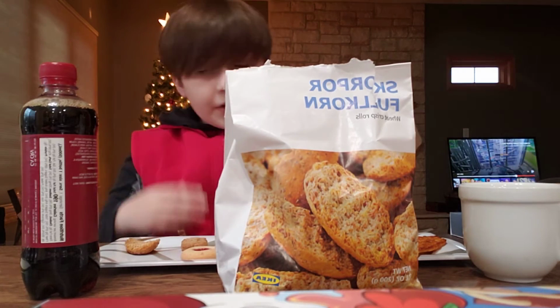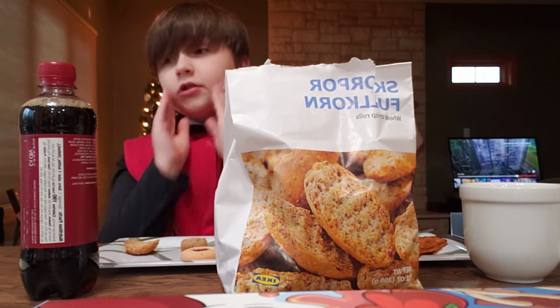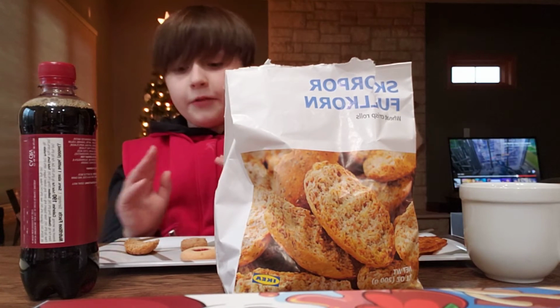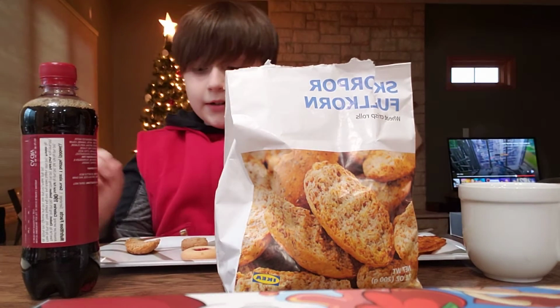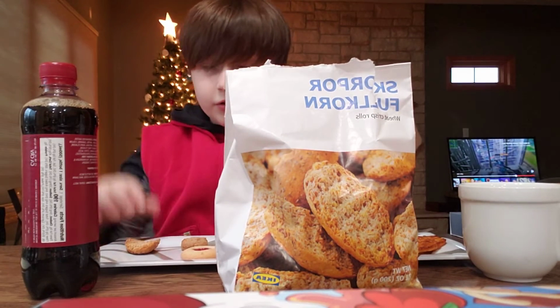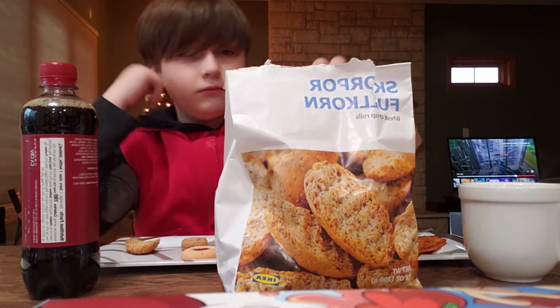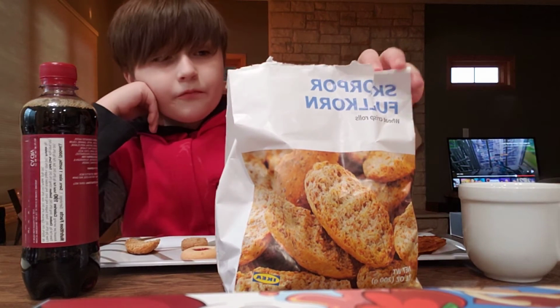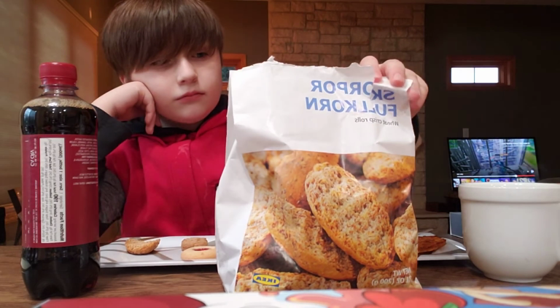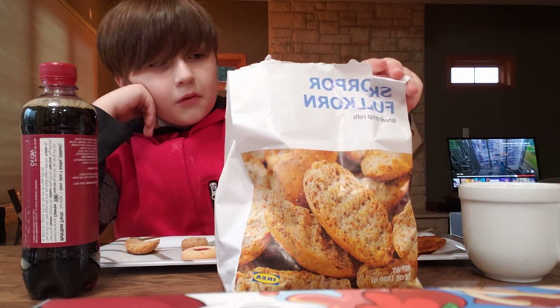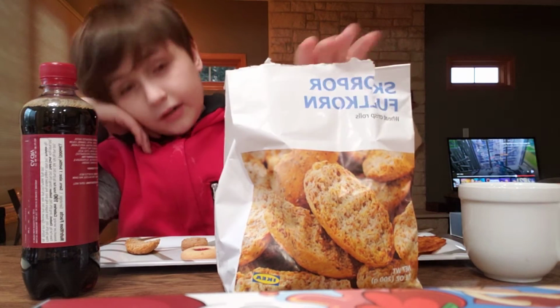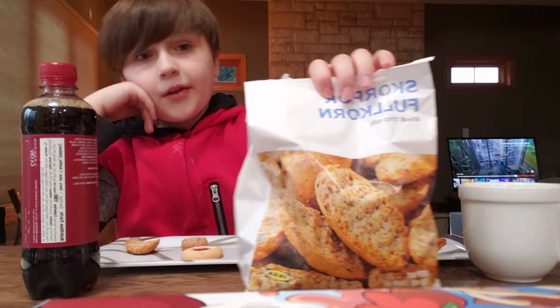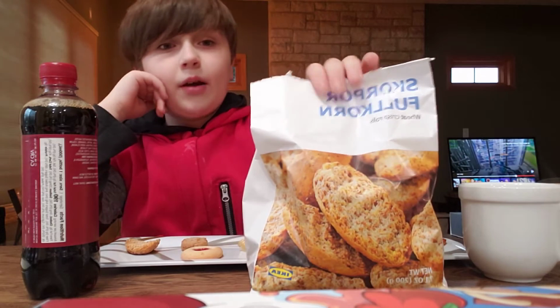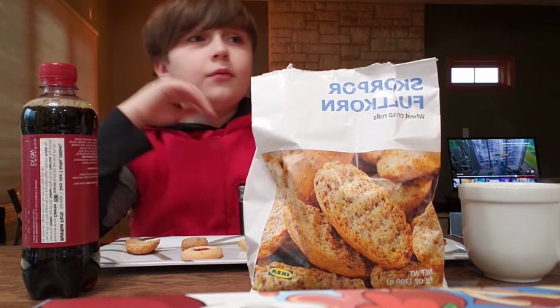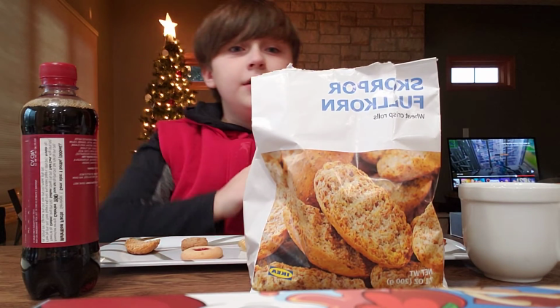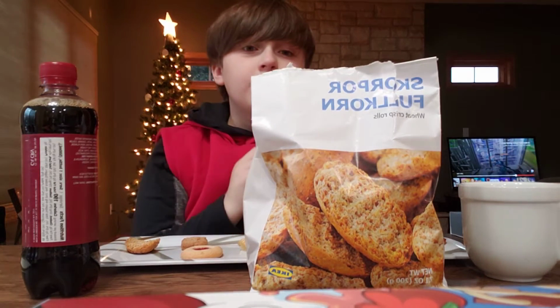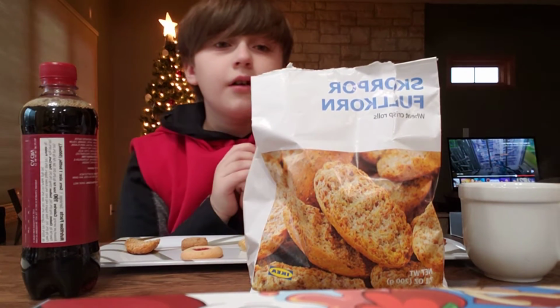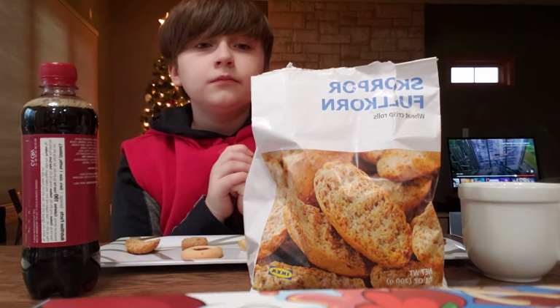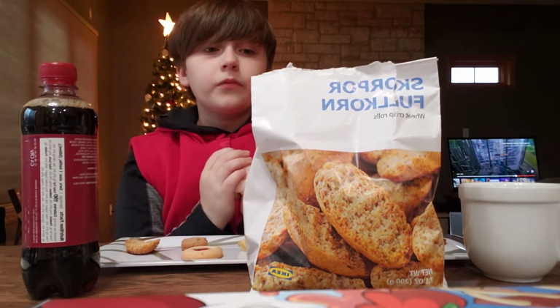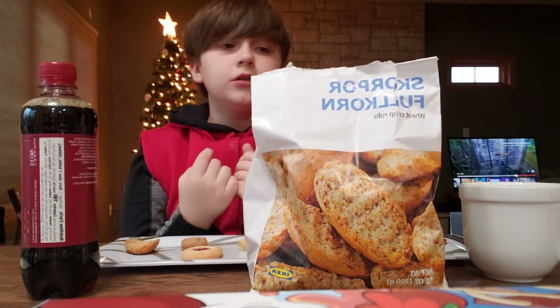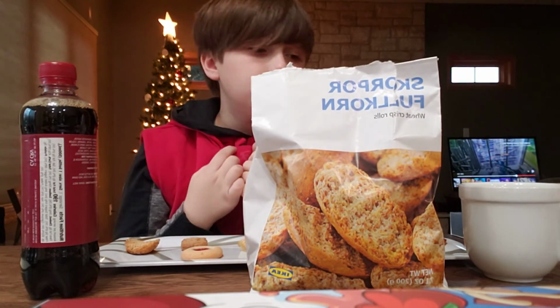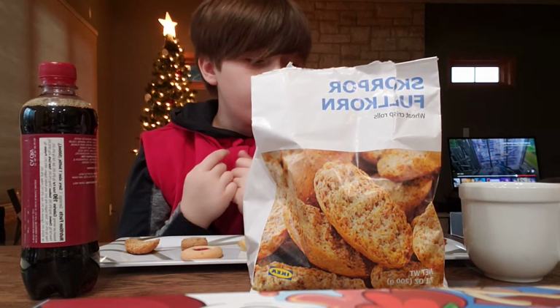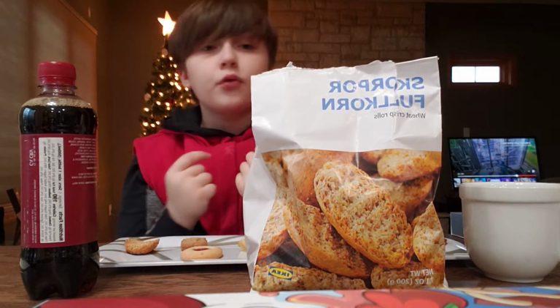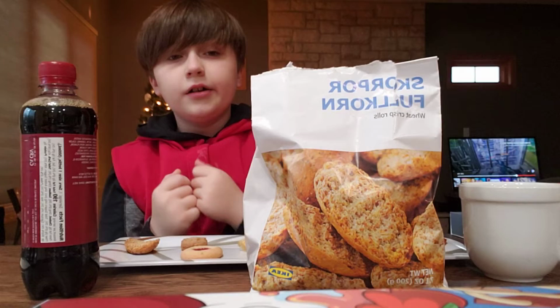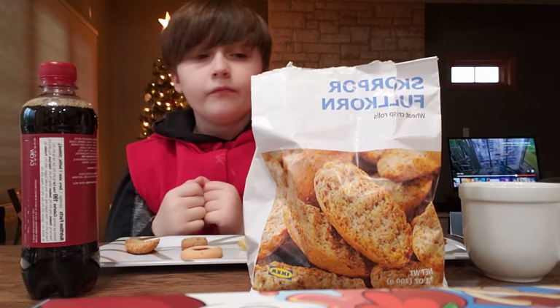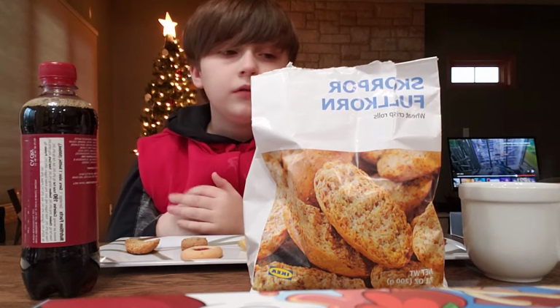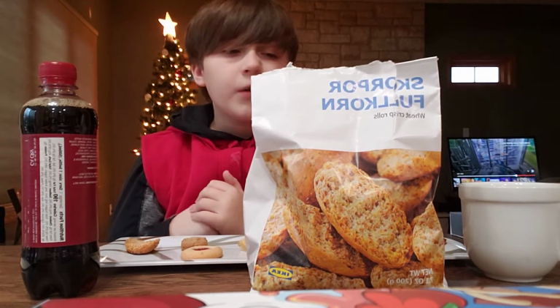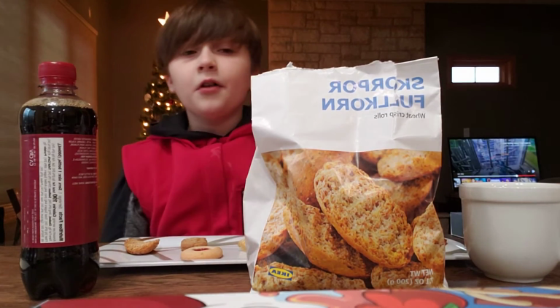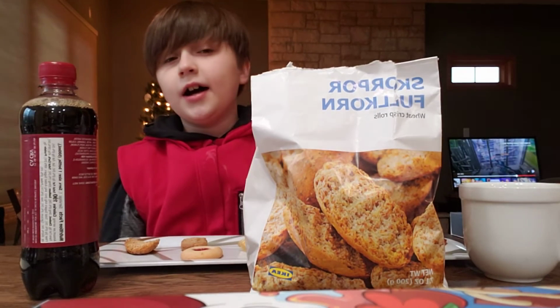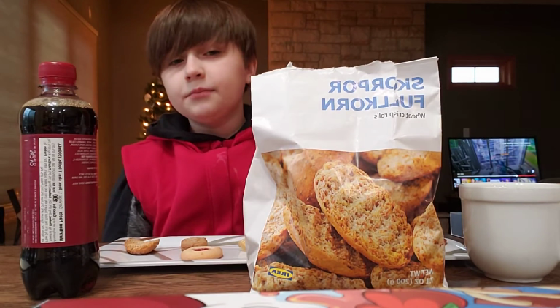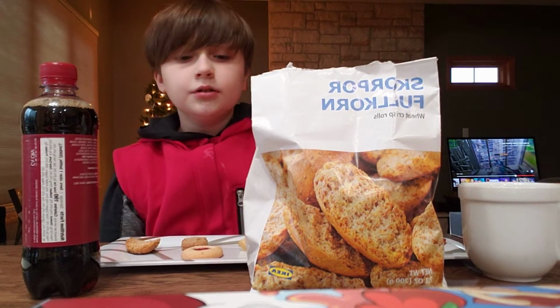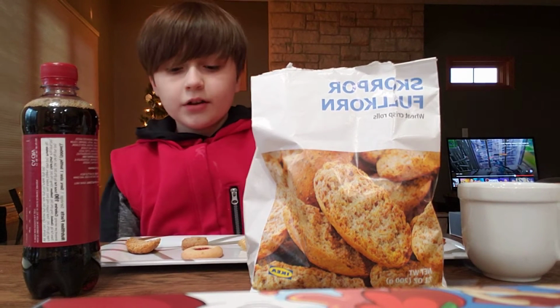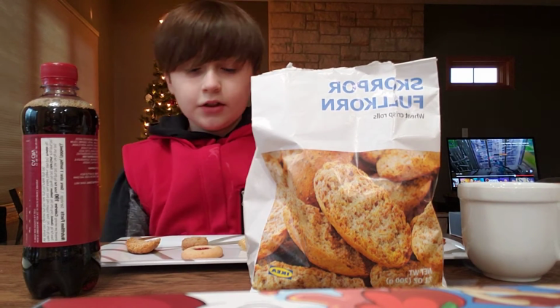They are super weedy and crunchy. I would get them again. They might be good with like a dip or something though. They're pretty good. You wouldn't have them all the time, but they're definitely good.